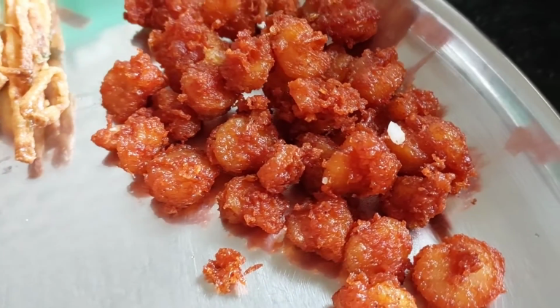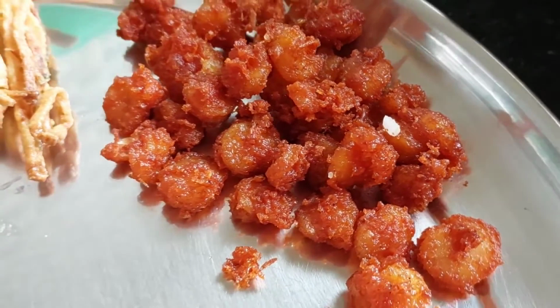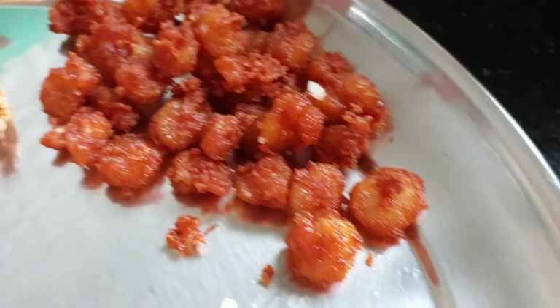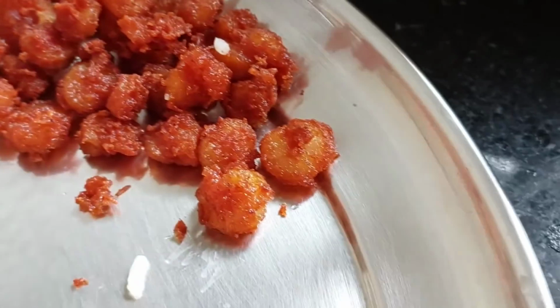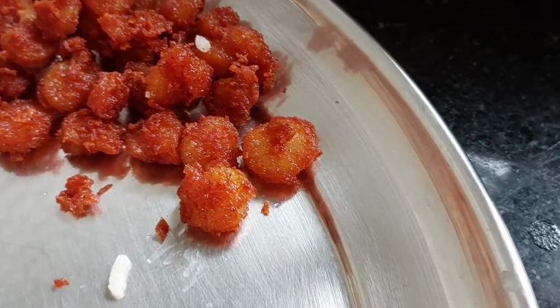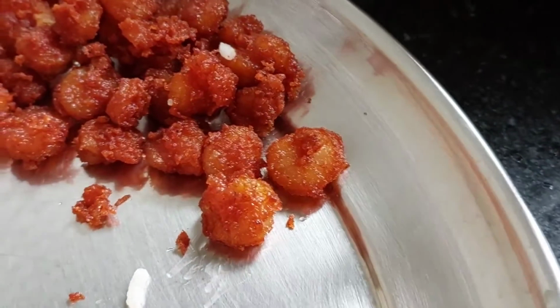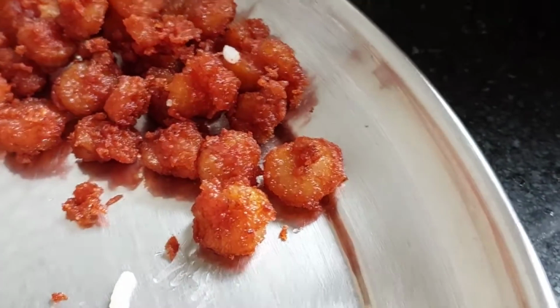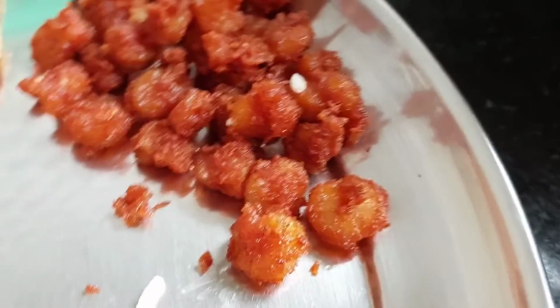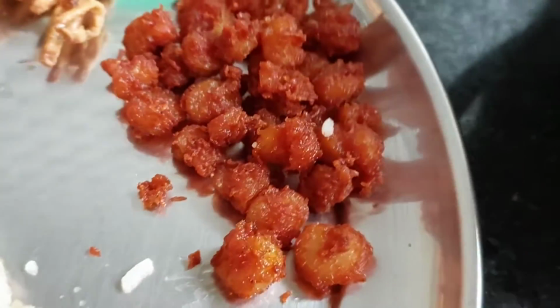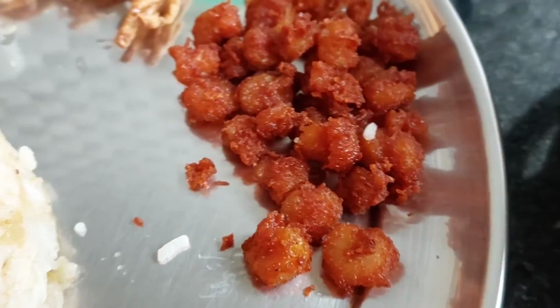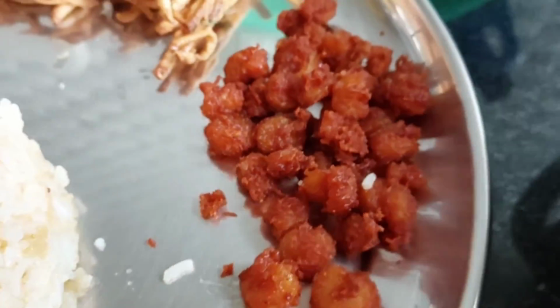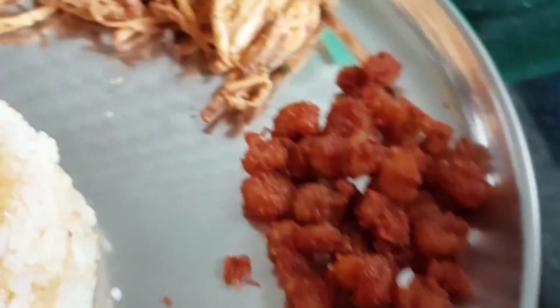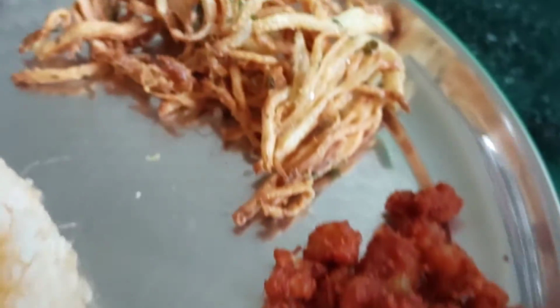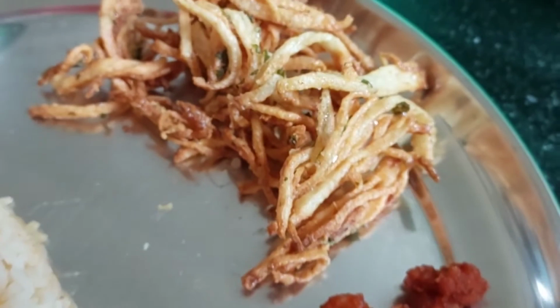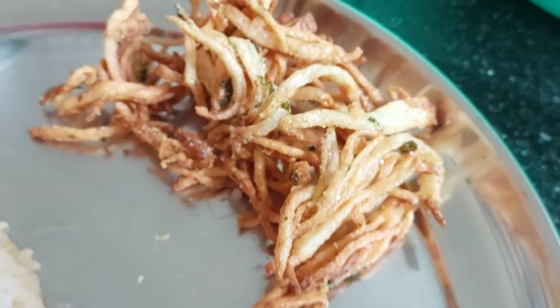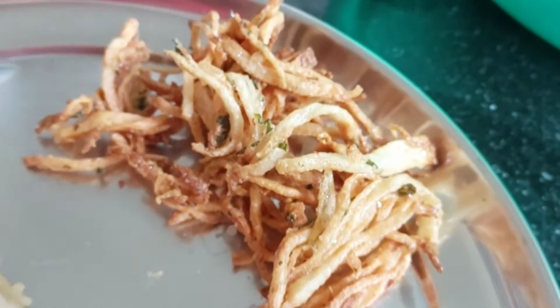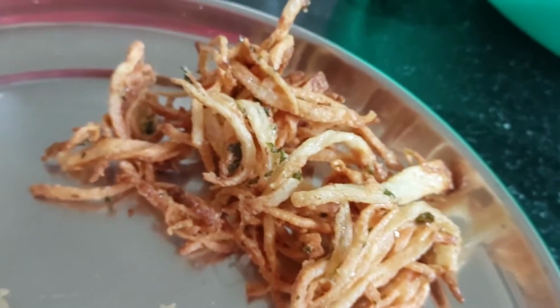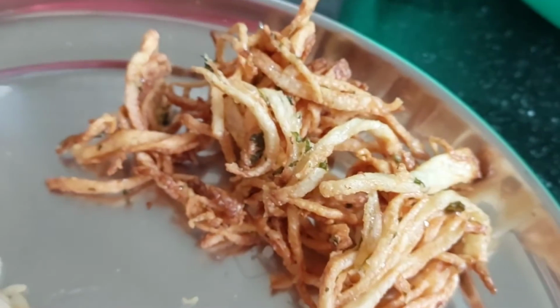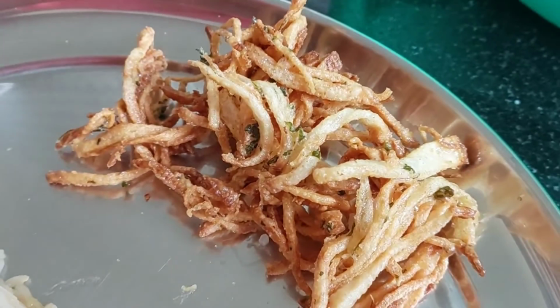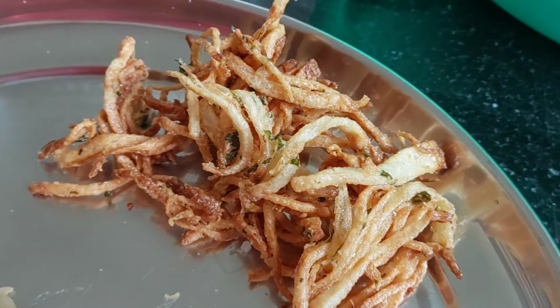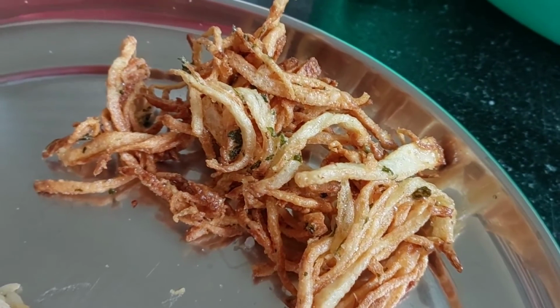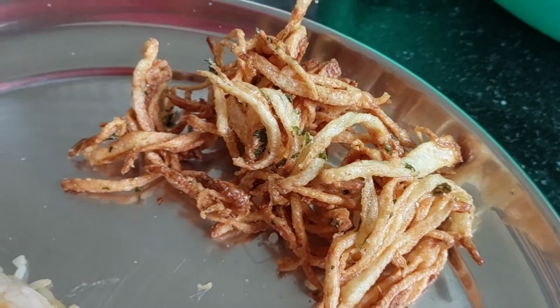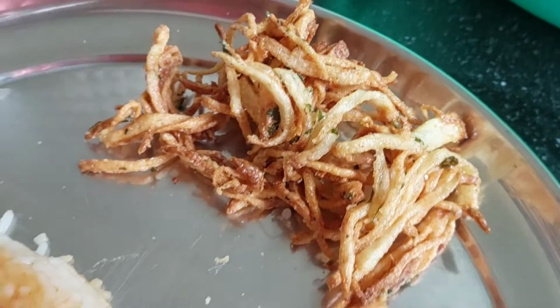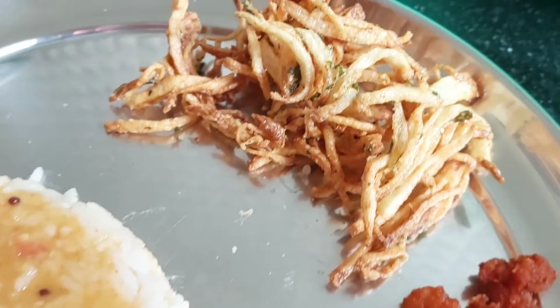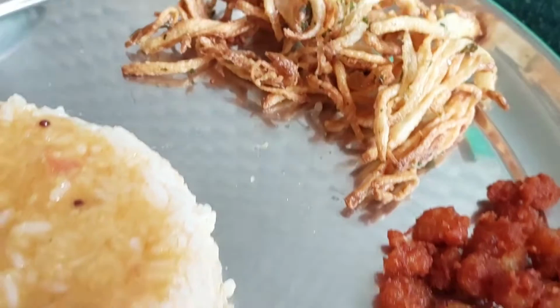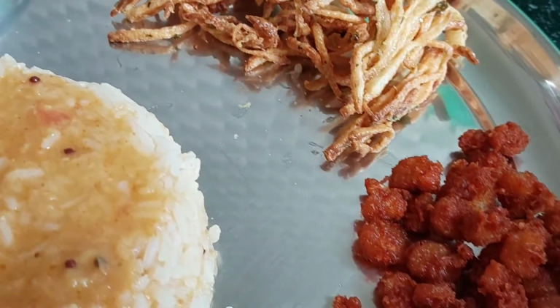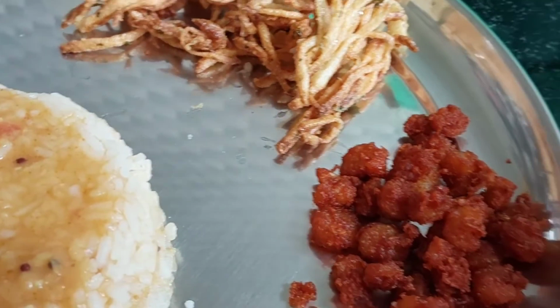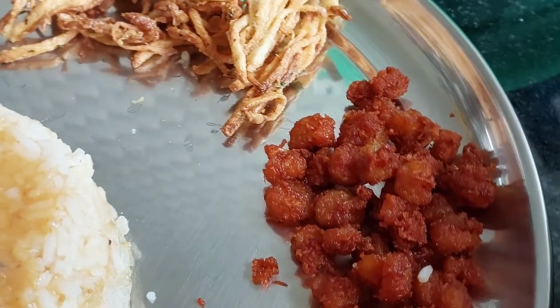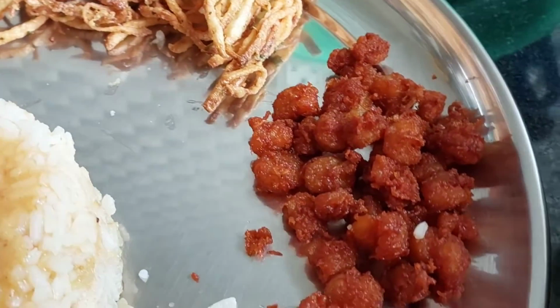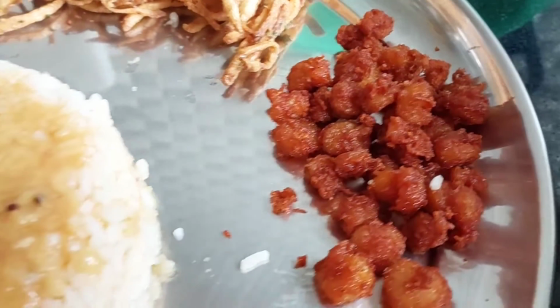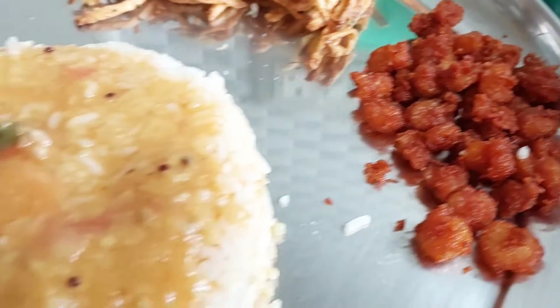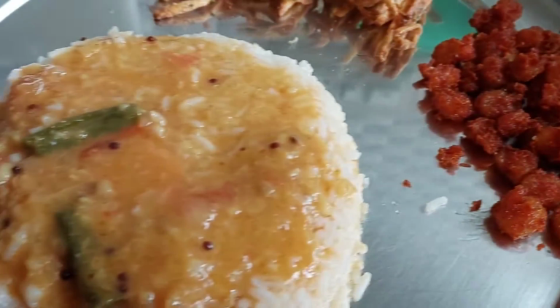I am making a prawn curry. I am using some prawns to fry. I am making a potato fry. This is my lunch — sambar and prawn fry.